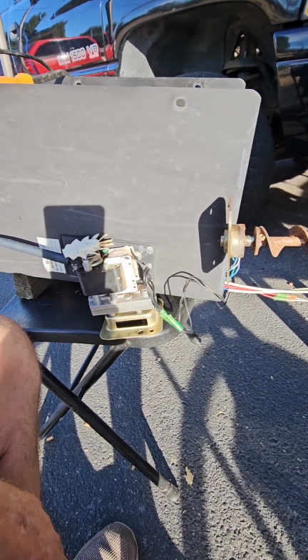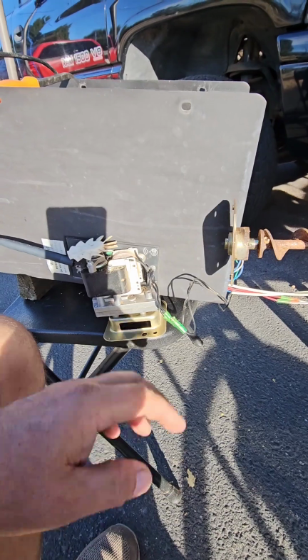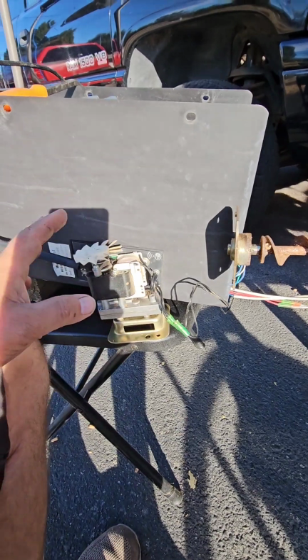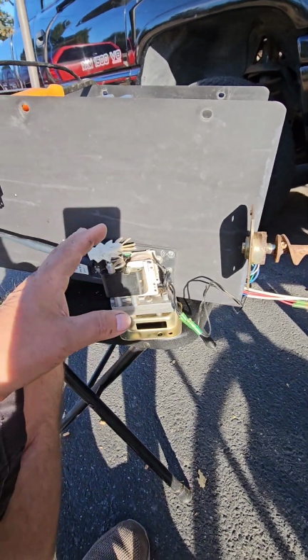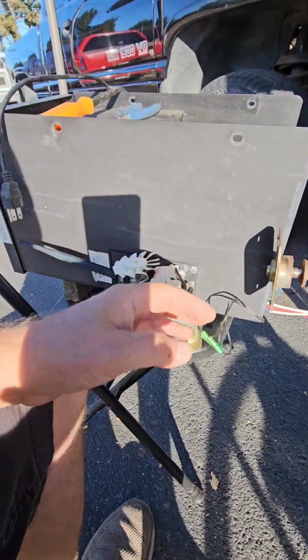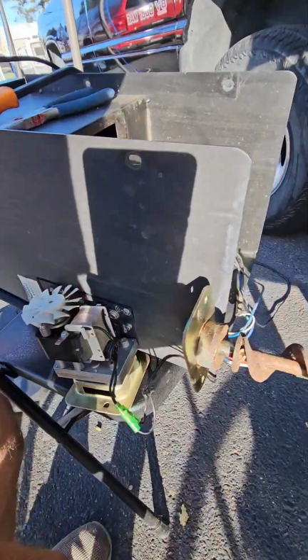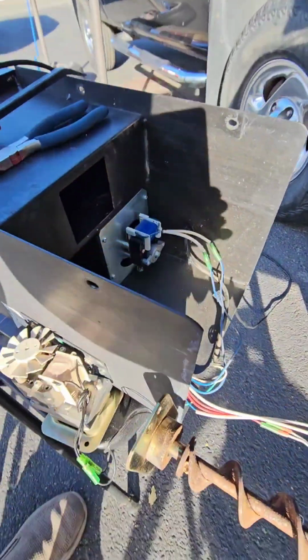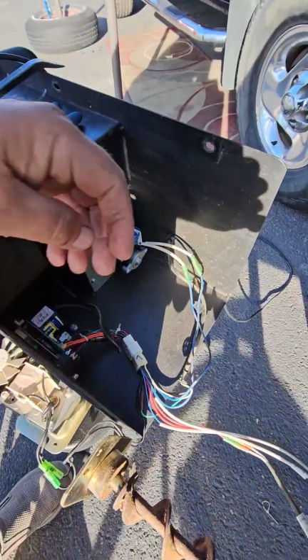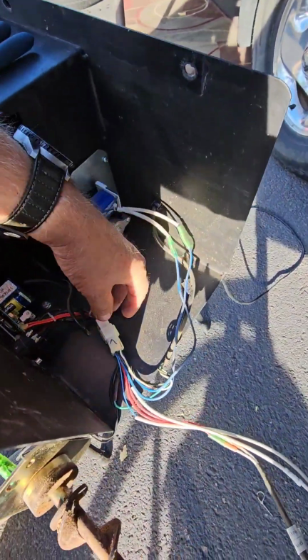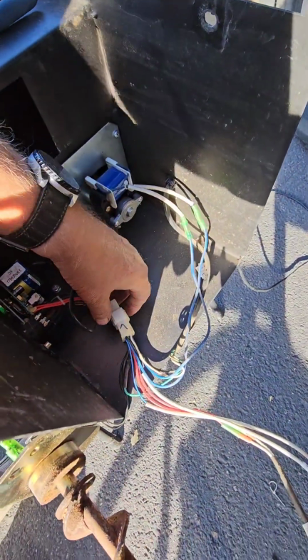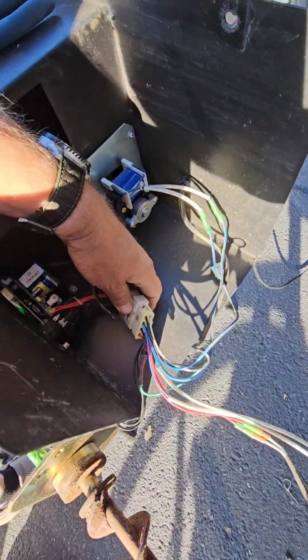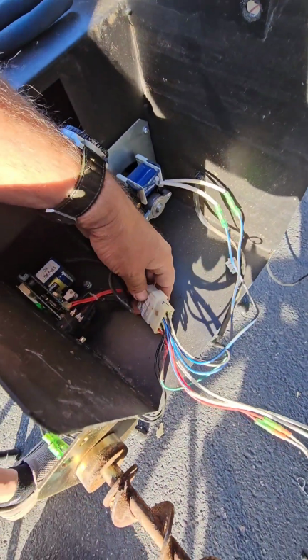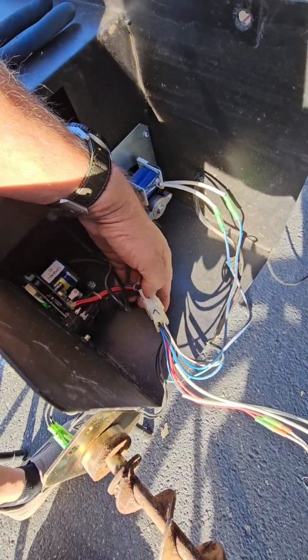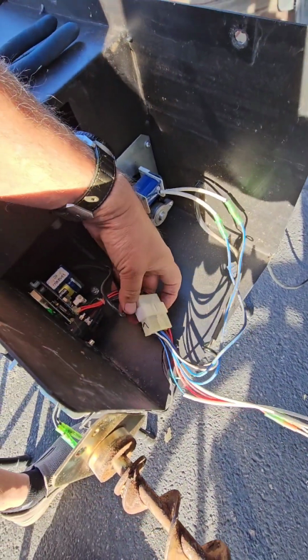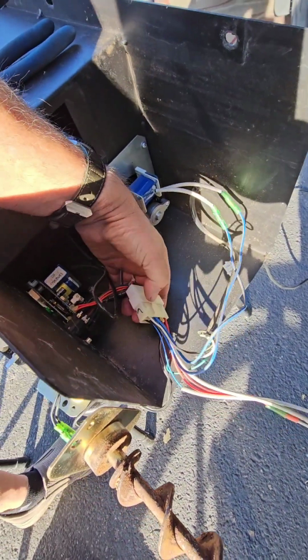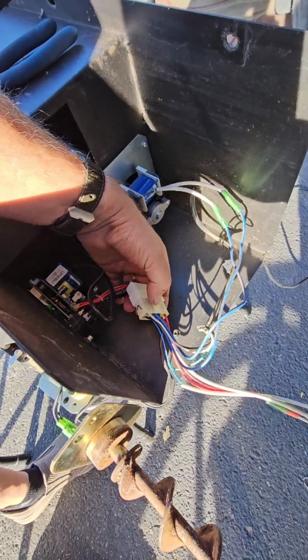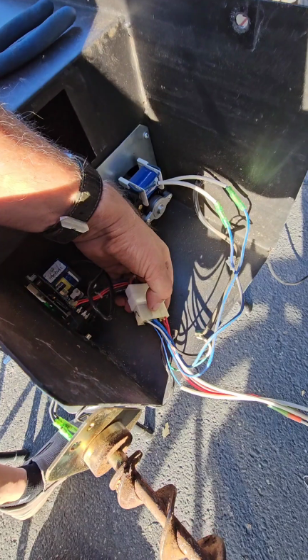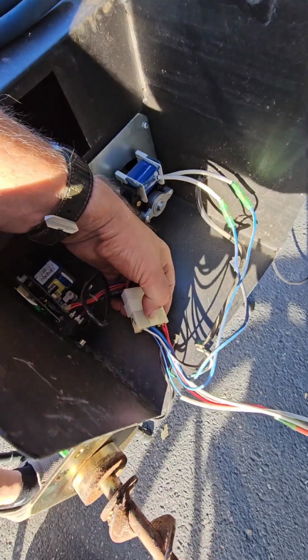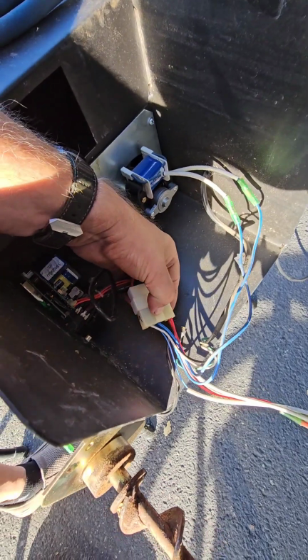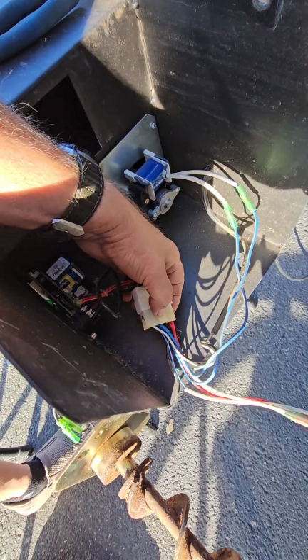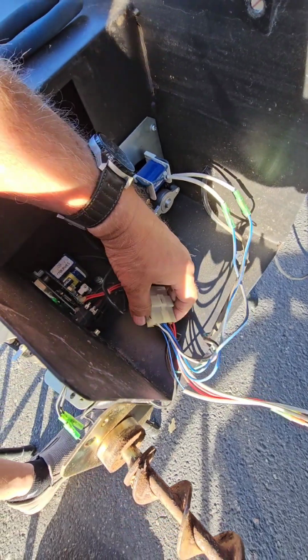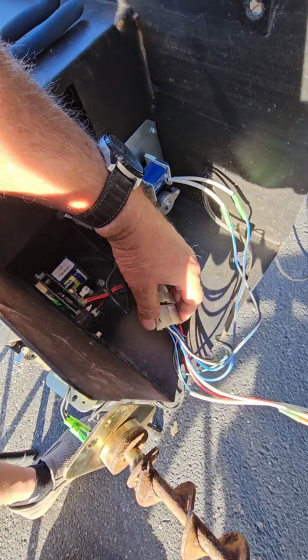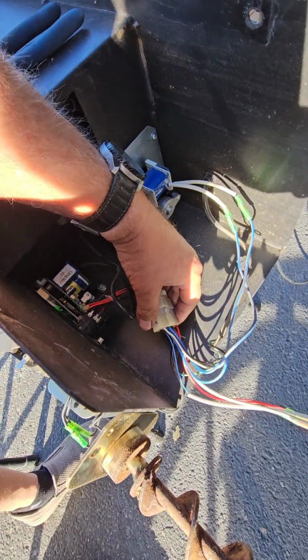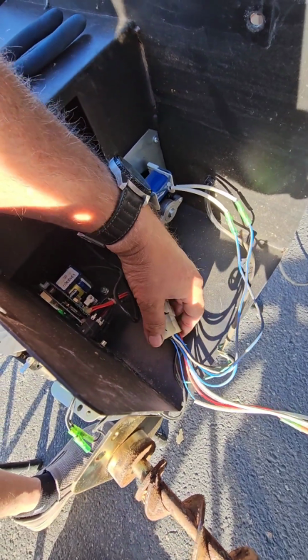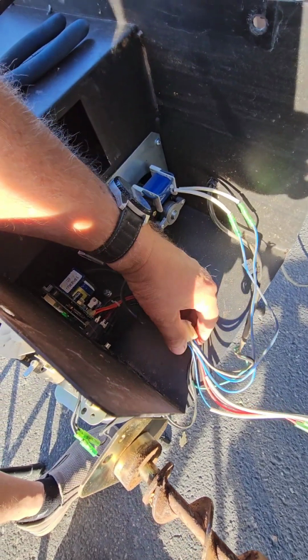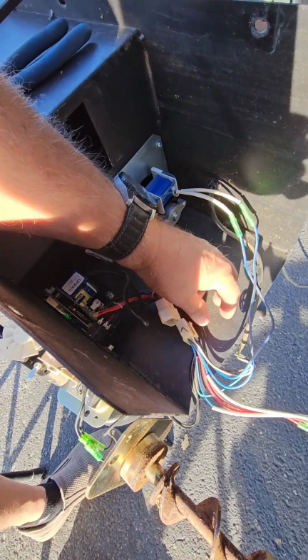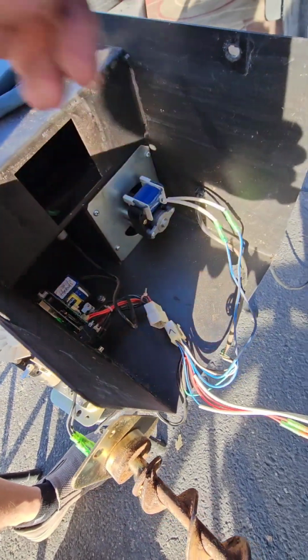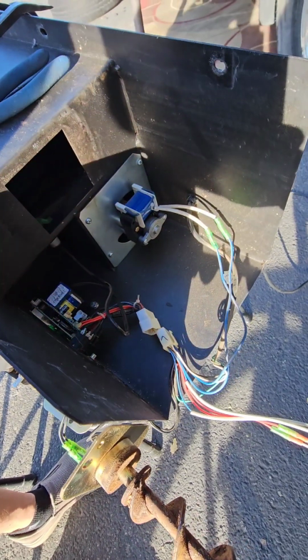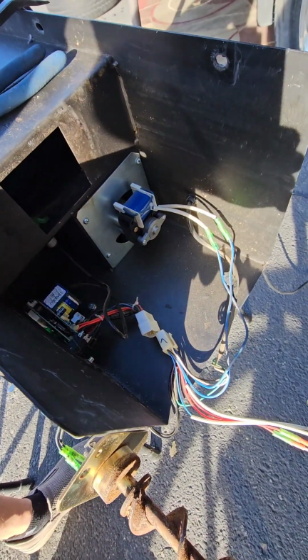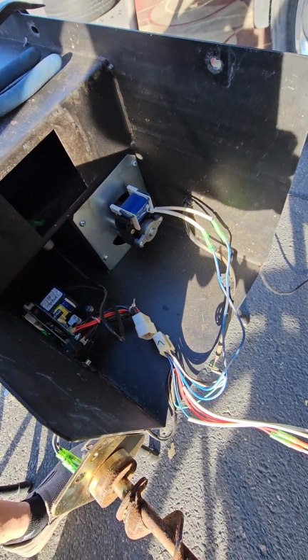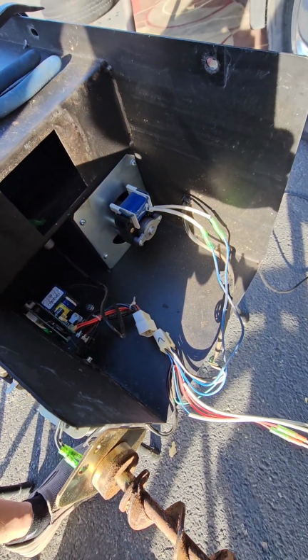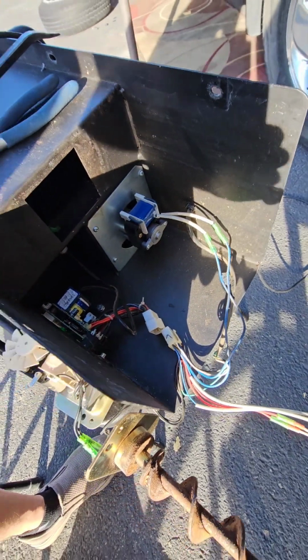I set it back on this chair. I also undid this big wiring harness, which is just pushing down on this clip and then wiggling it loose. There it goes again — I guess I never hooked it up completely.